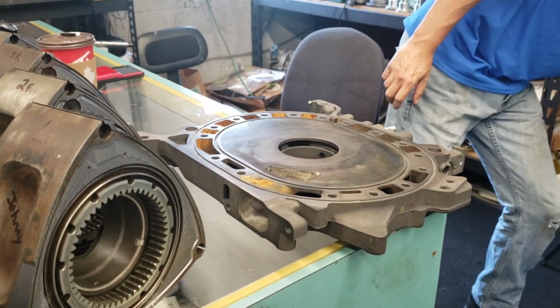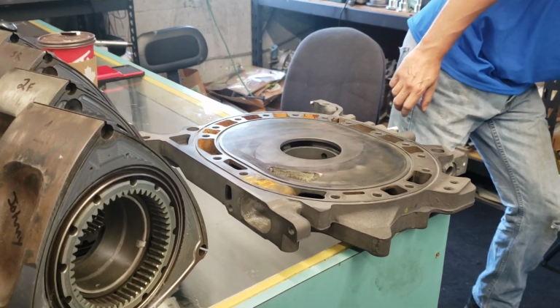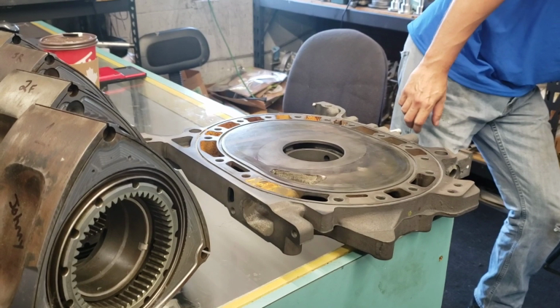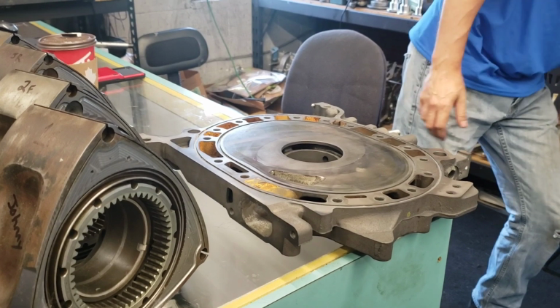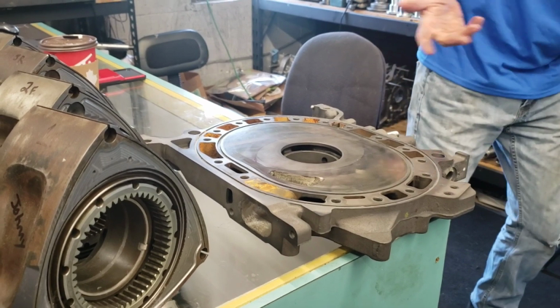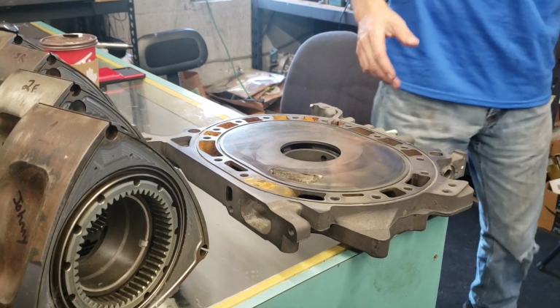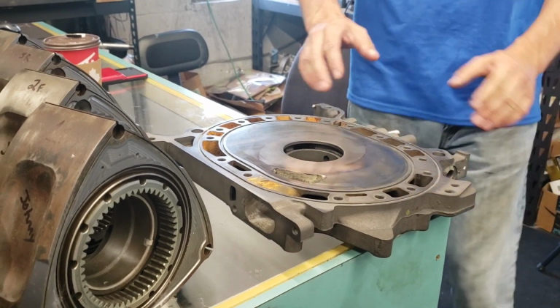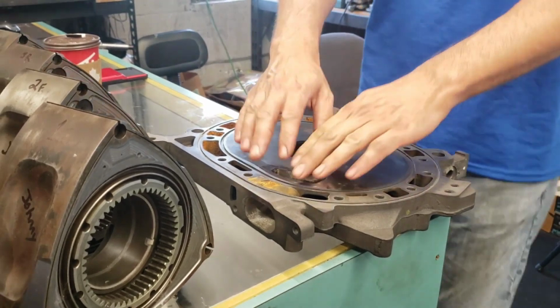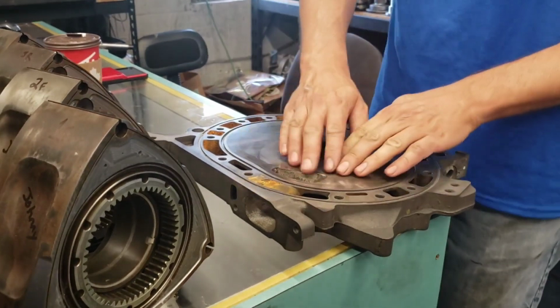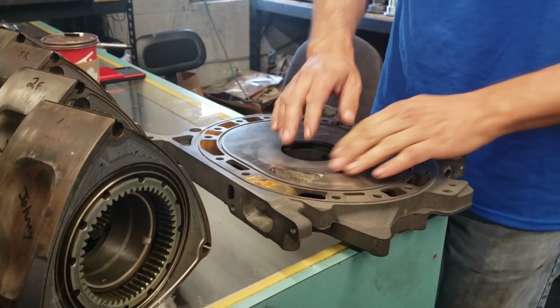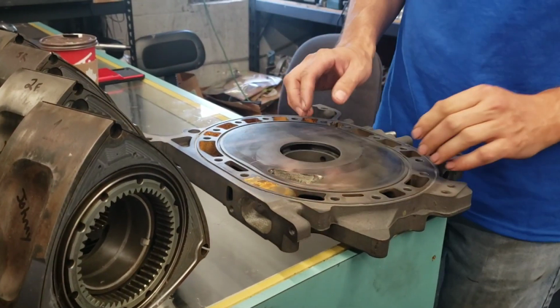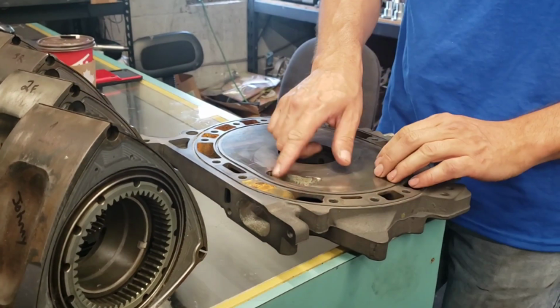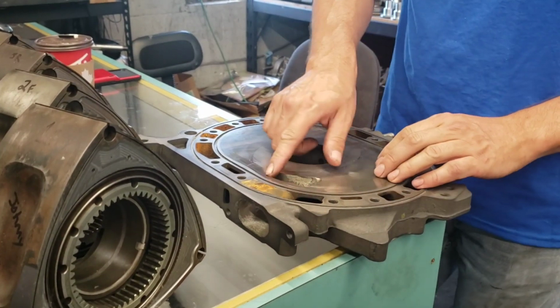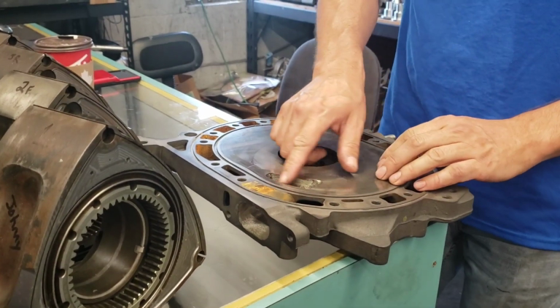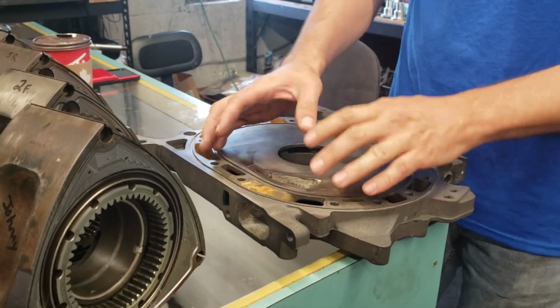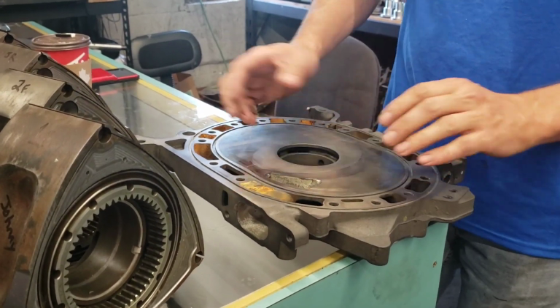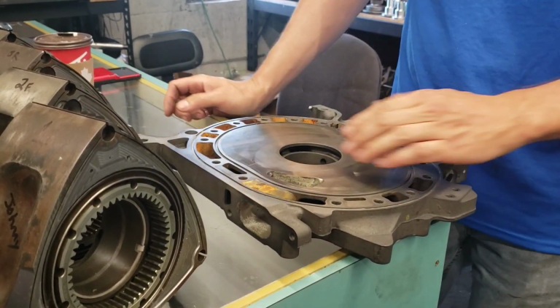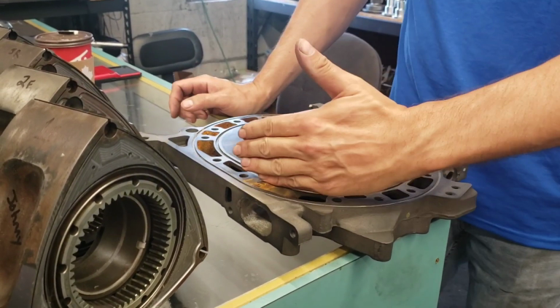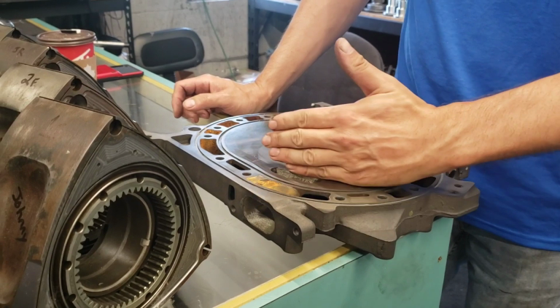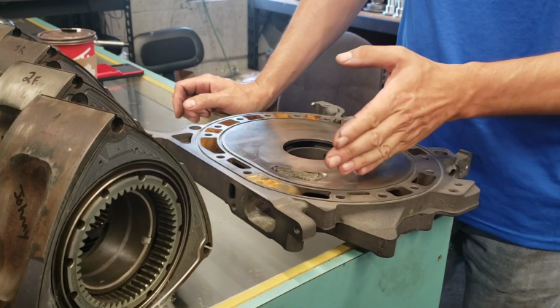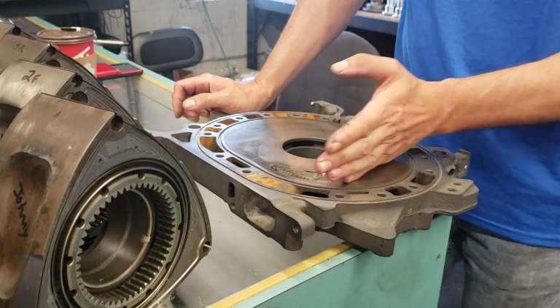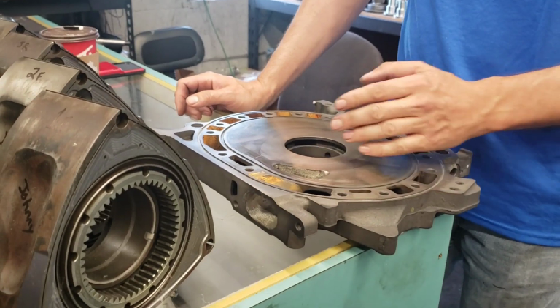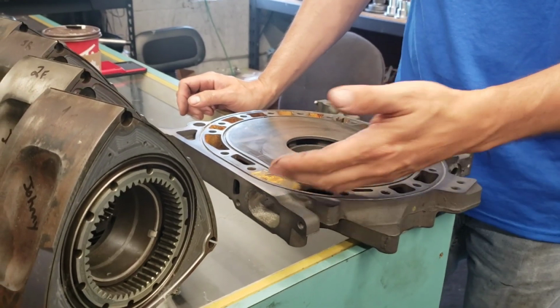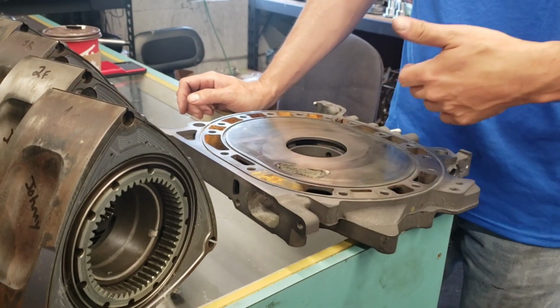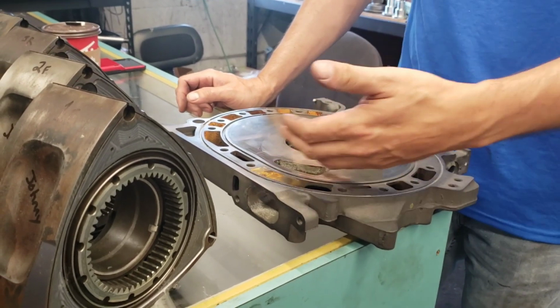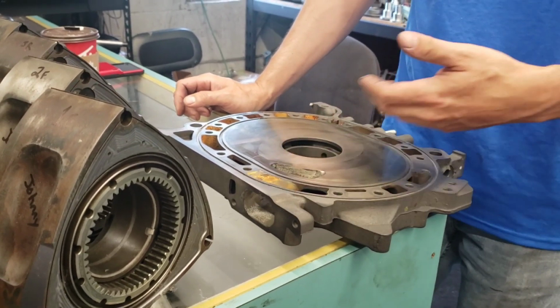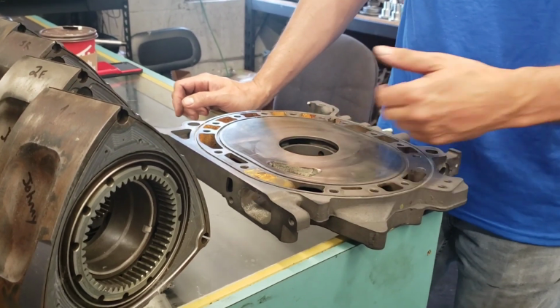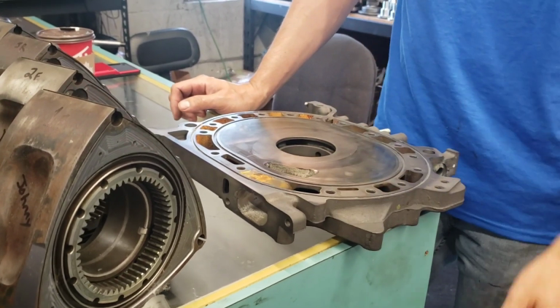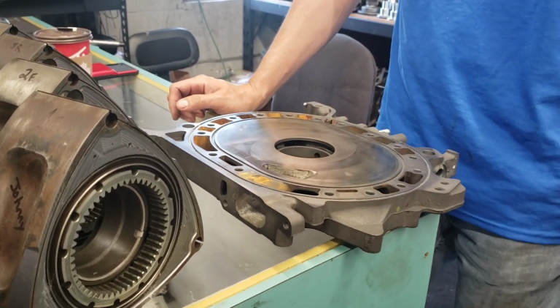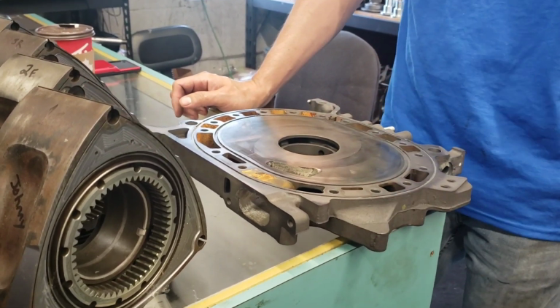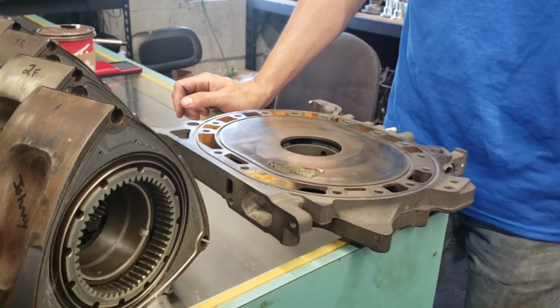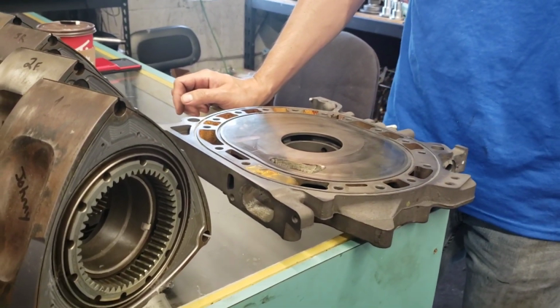Additionally you are gaining some extra flow volume, but the main thing is how long it's flowing for. So the longer it opens, and closes later, gives you more time to get air into the engine.